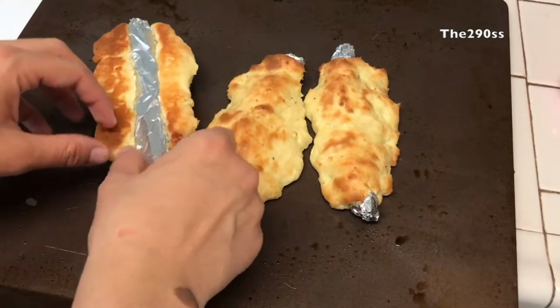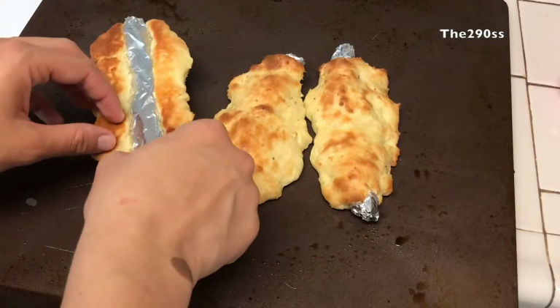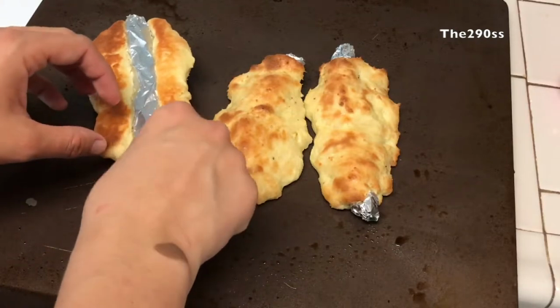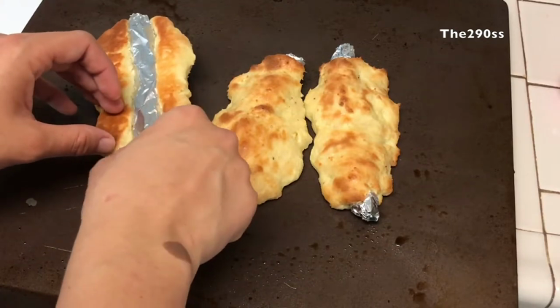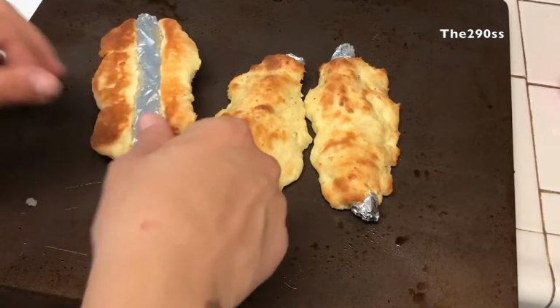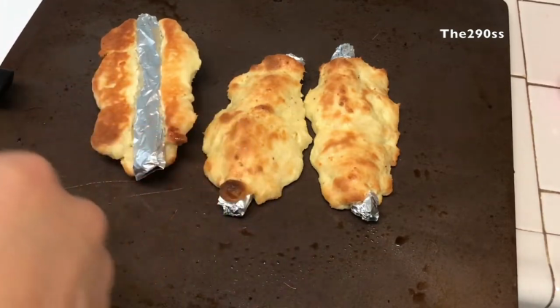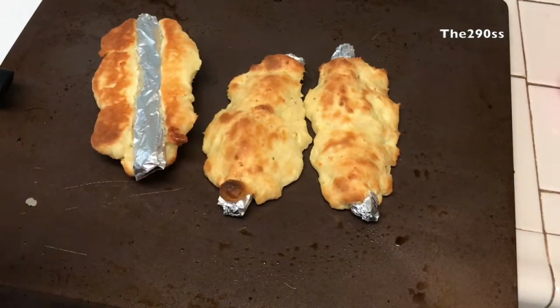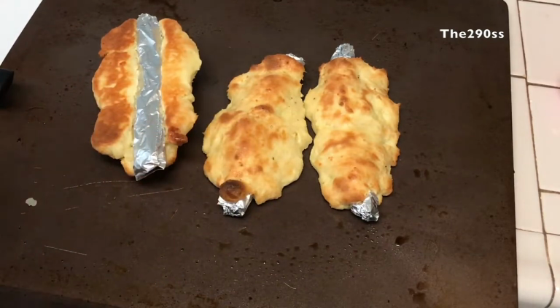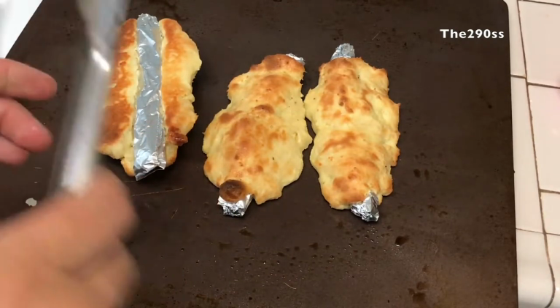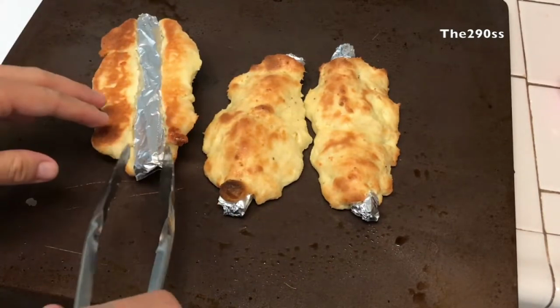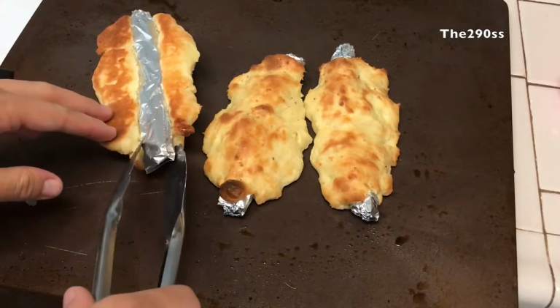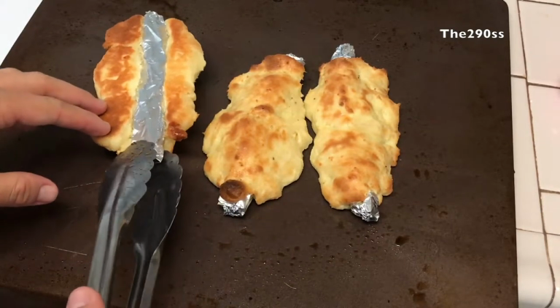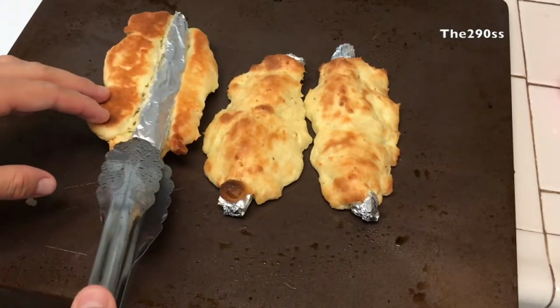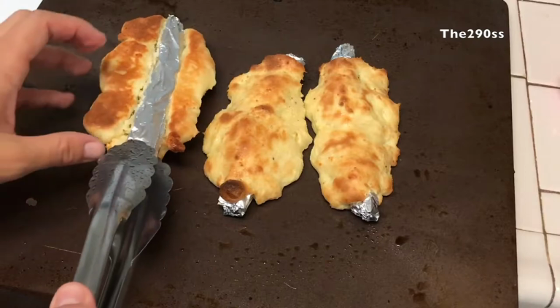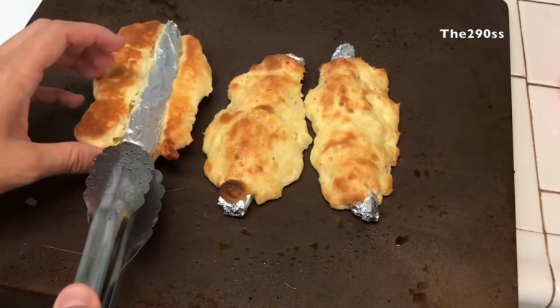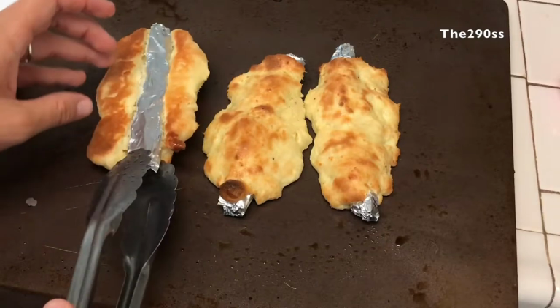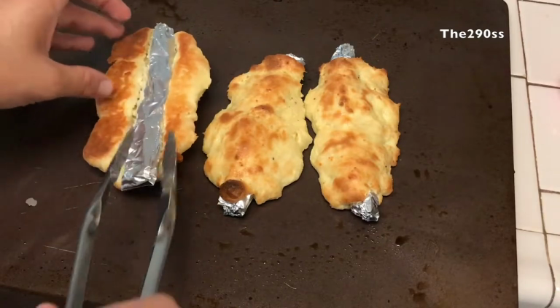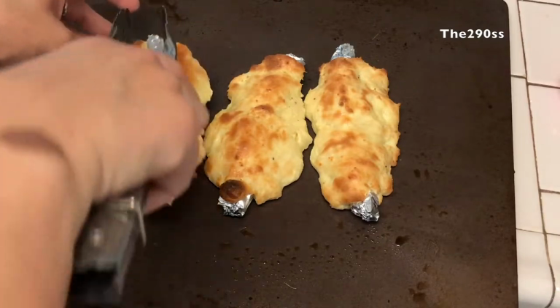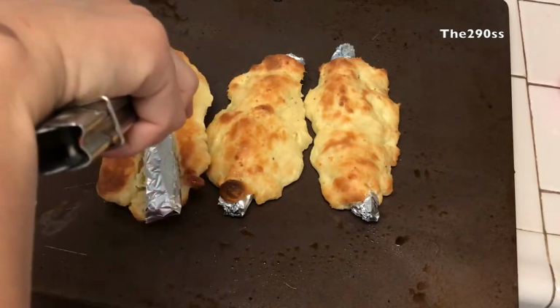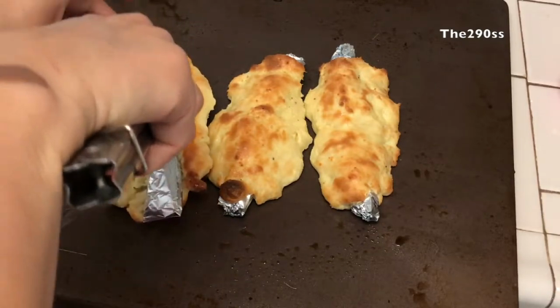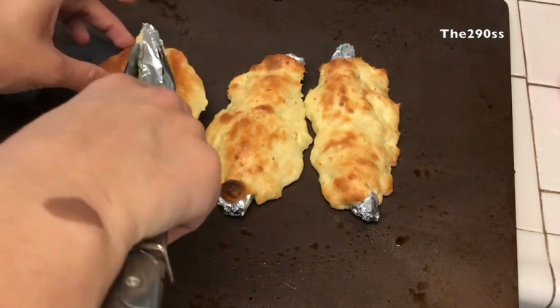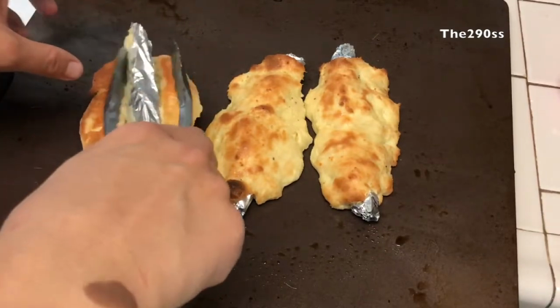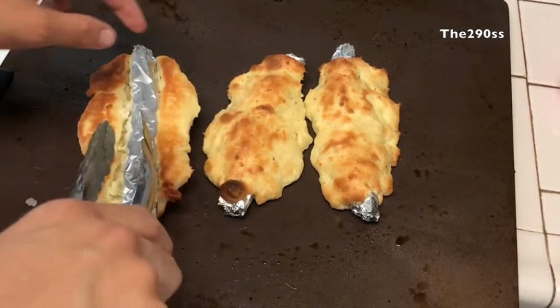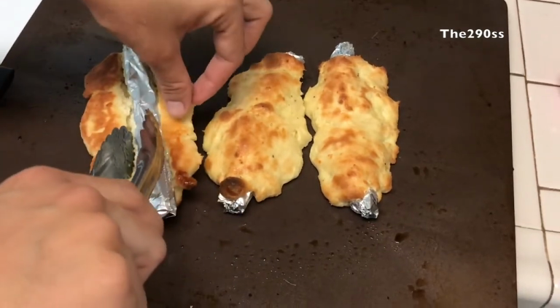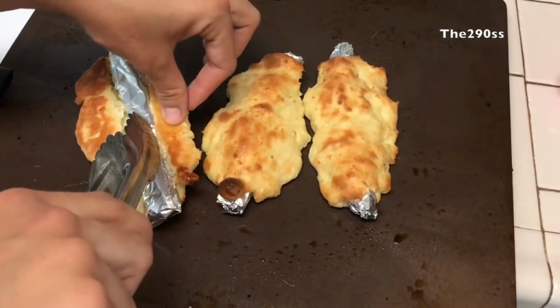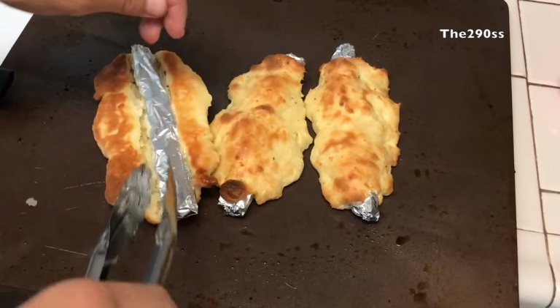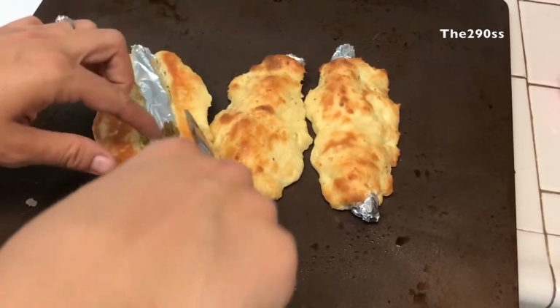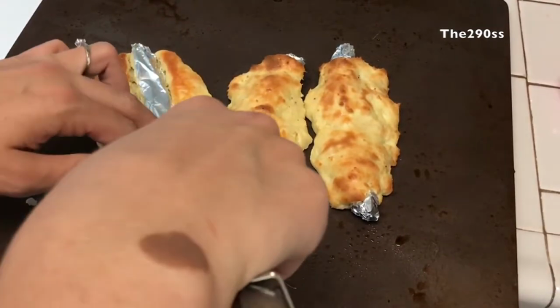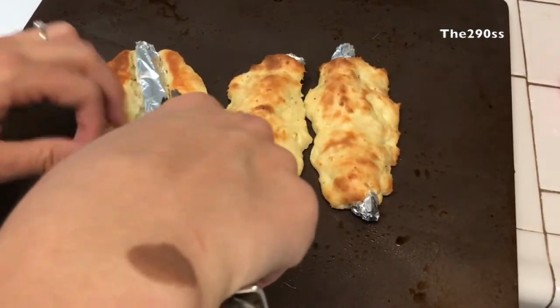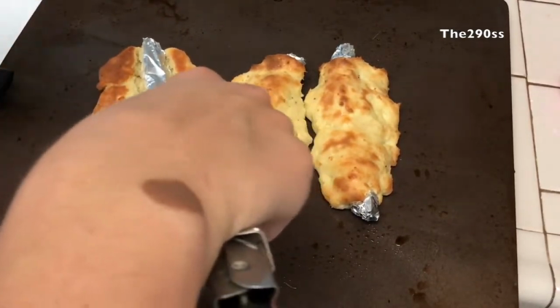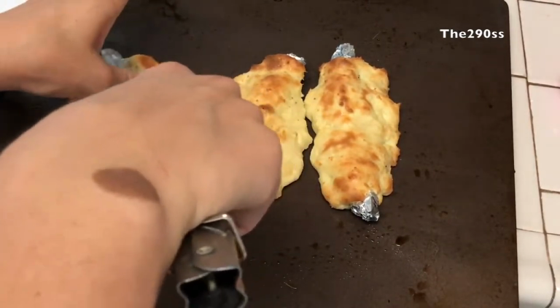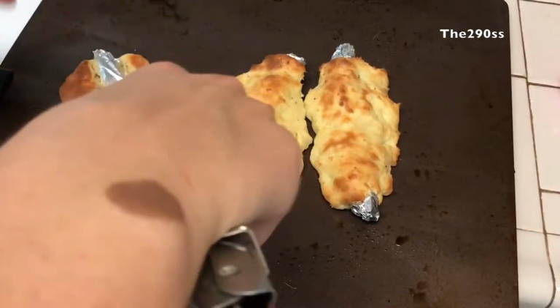Once they're done they'll look something like that — just be careful because they're going to be really hot. I try to remove the aluminum foil from the mold. They're not perfect and don't look super pretty.